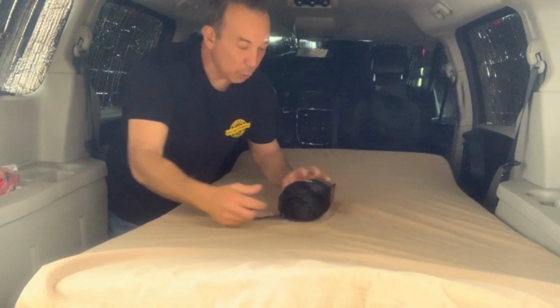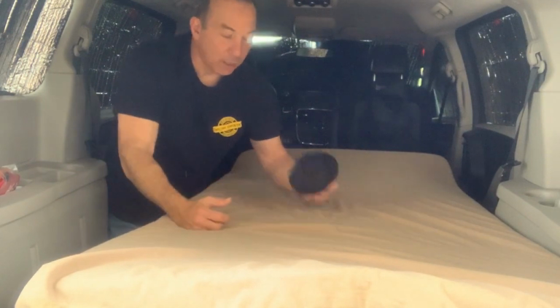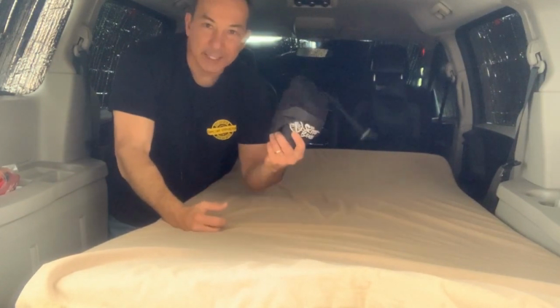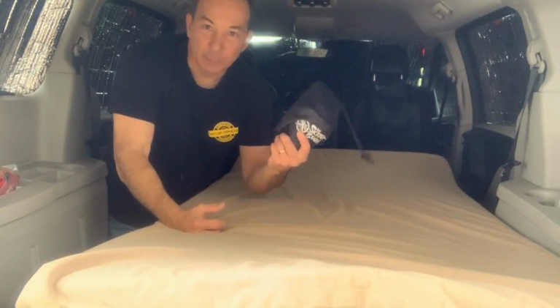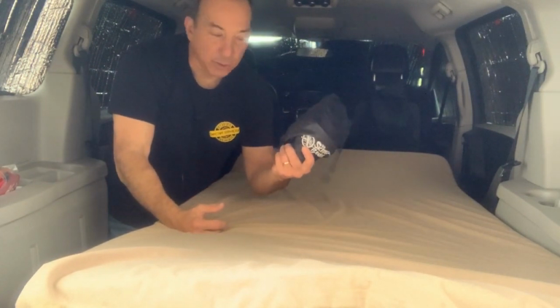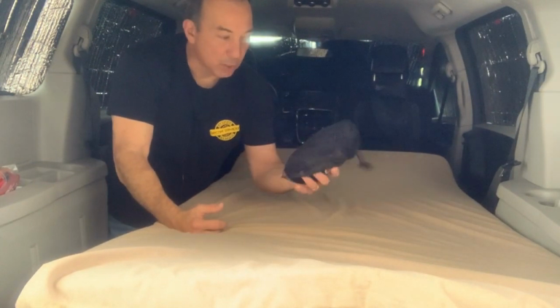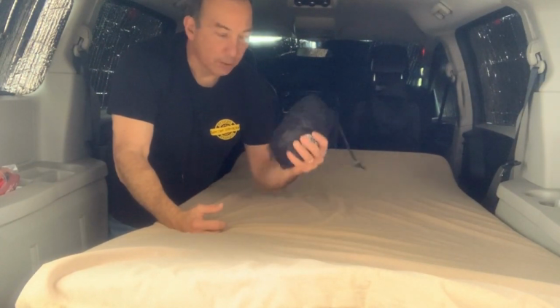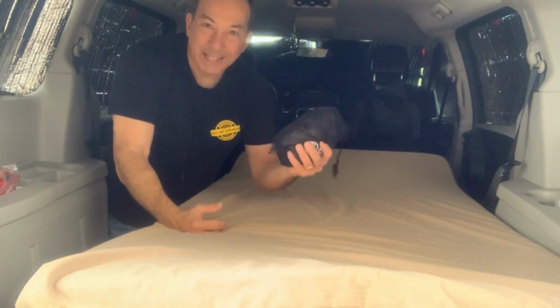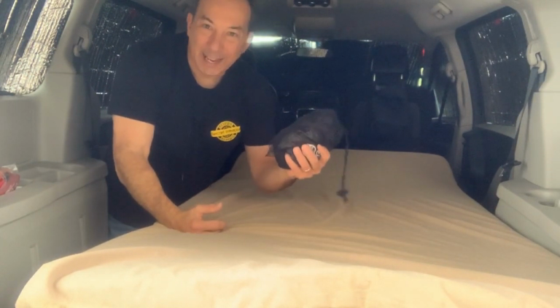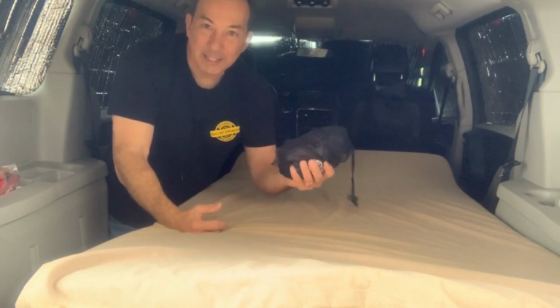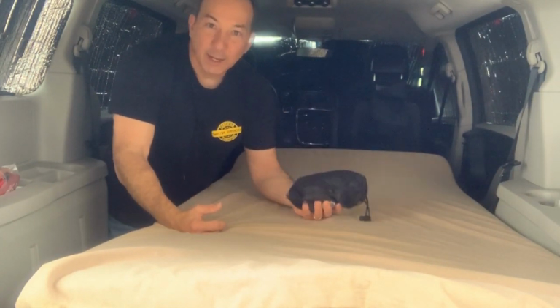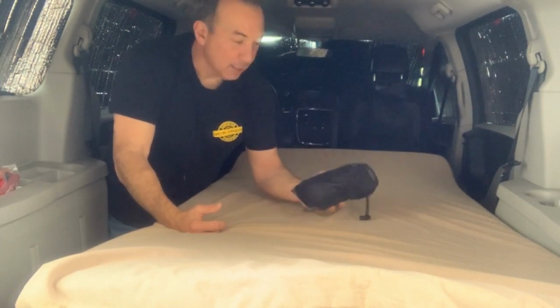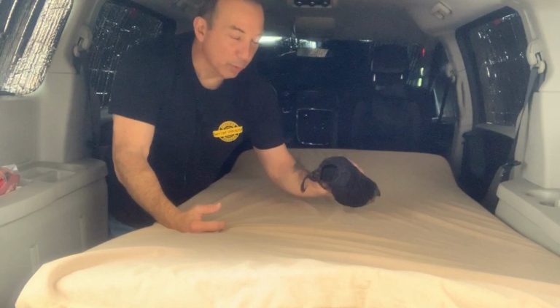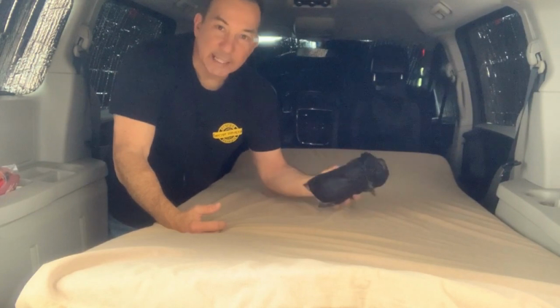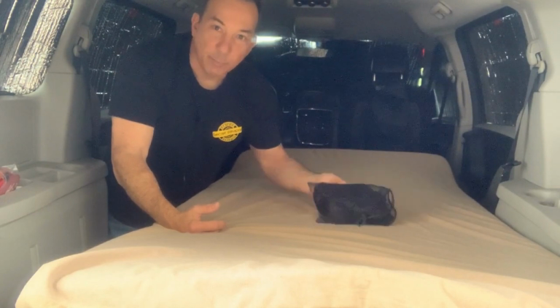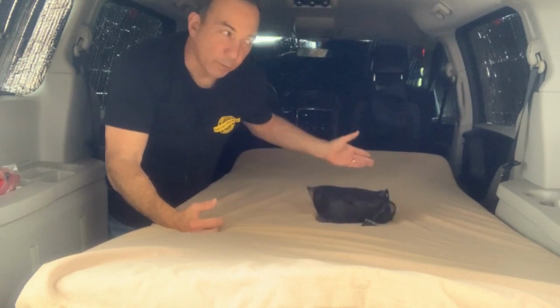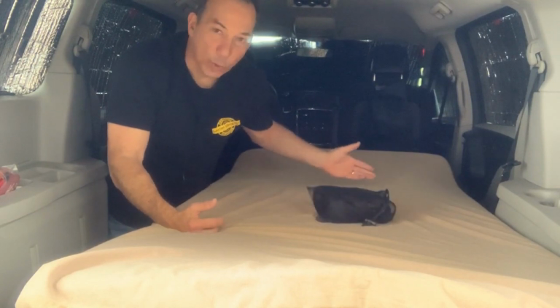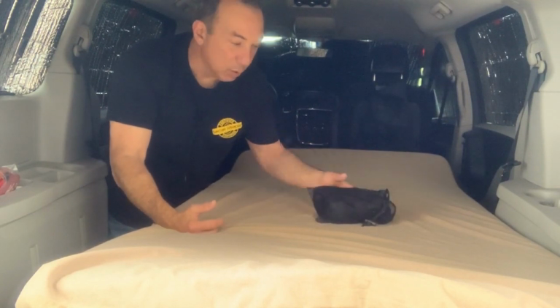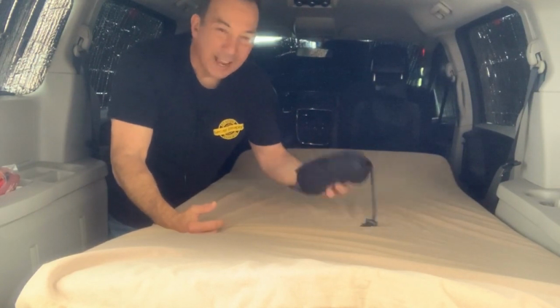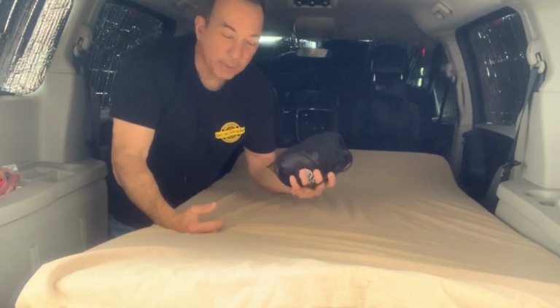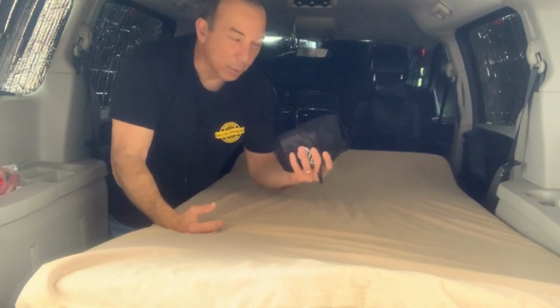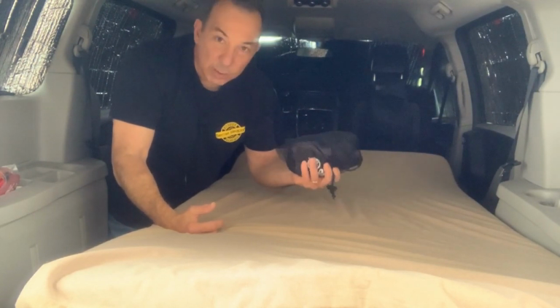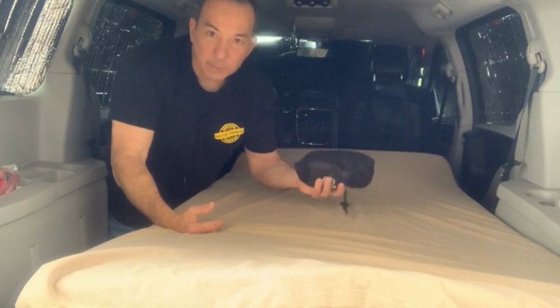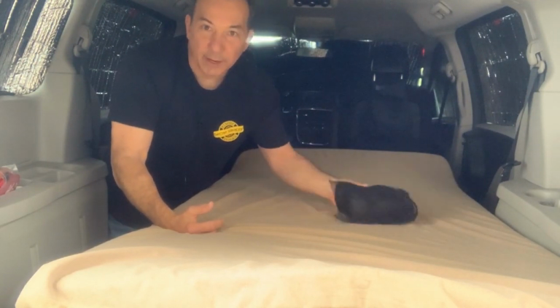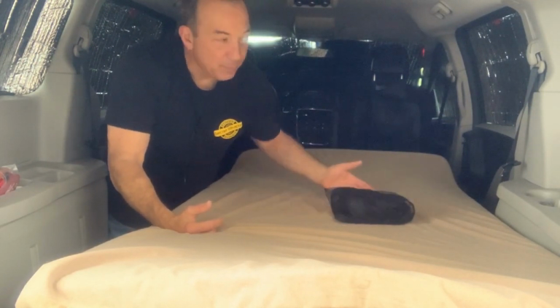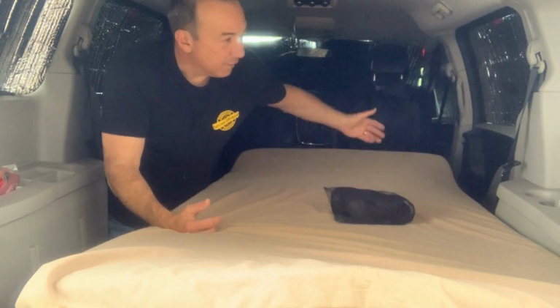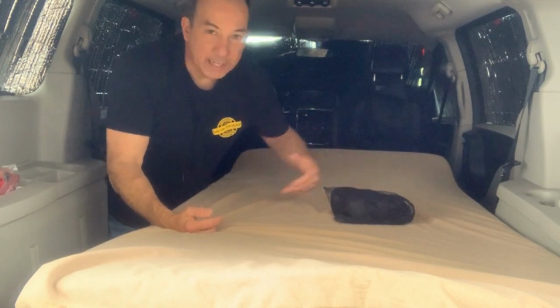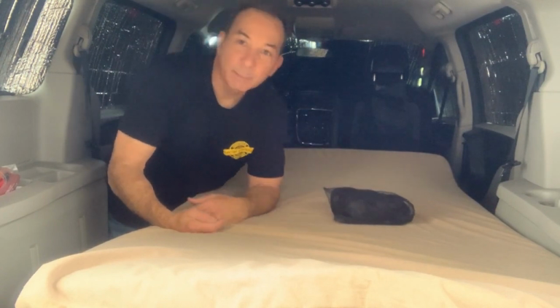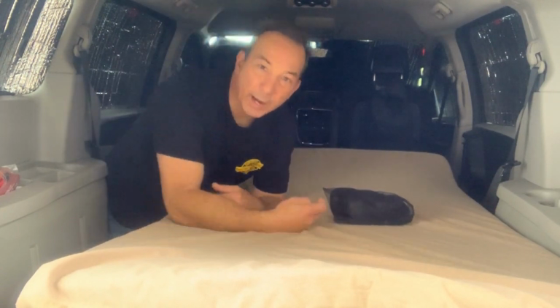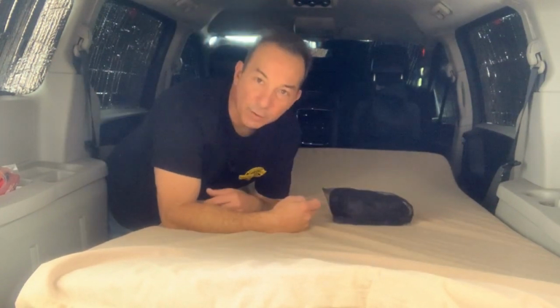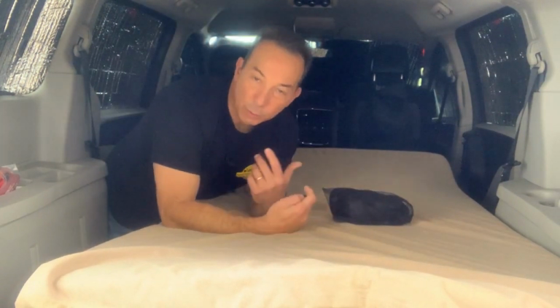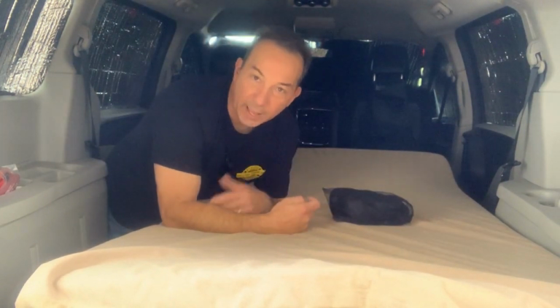There's also a product called Skeeter Beaters — they're magnetized screens that you can put over your windows. I typically don't use these, but they're there if I wanted to get a little bit more airflow through the van.